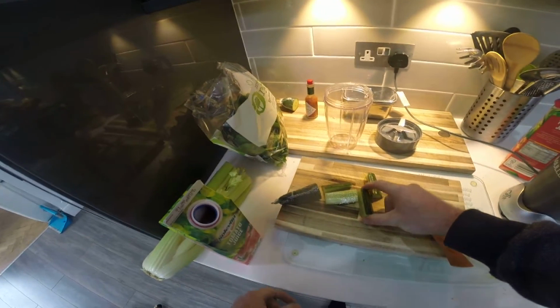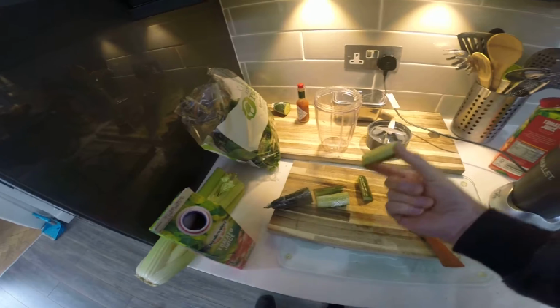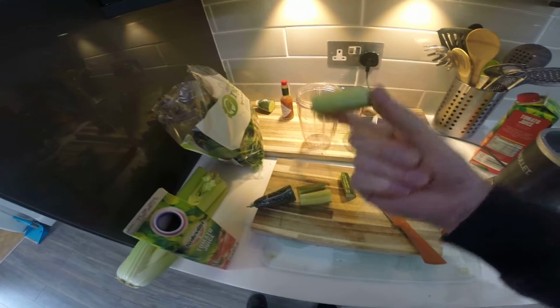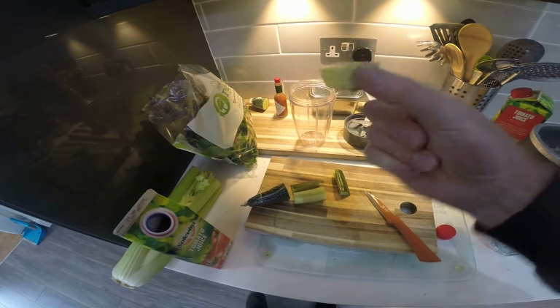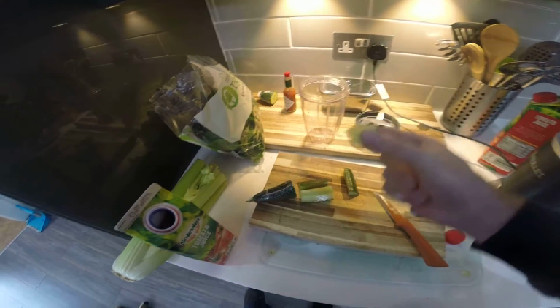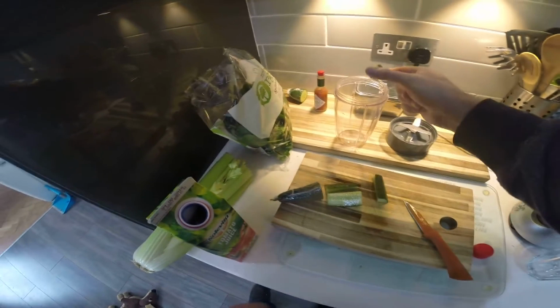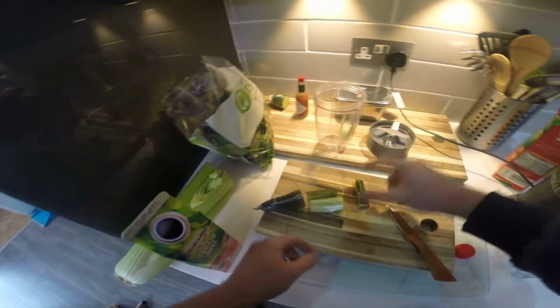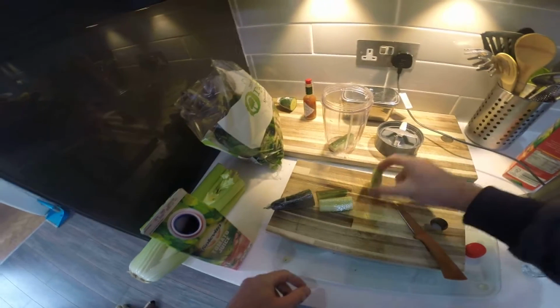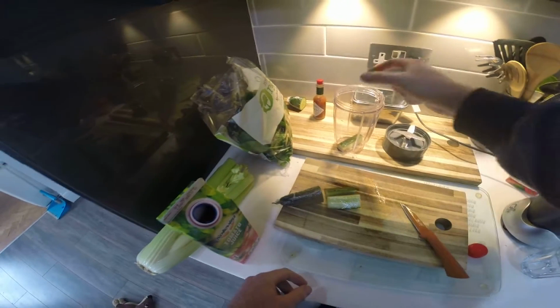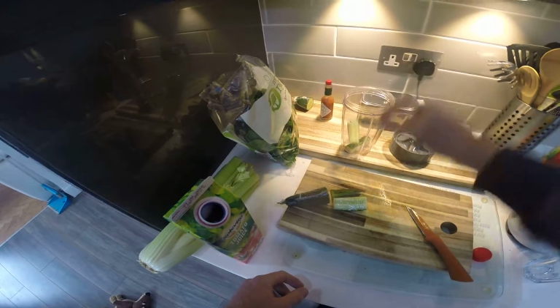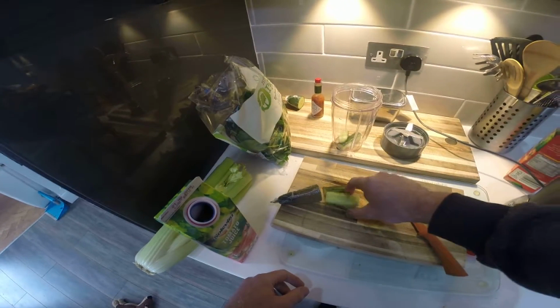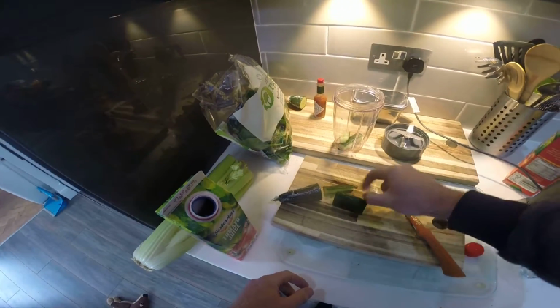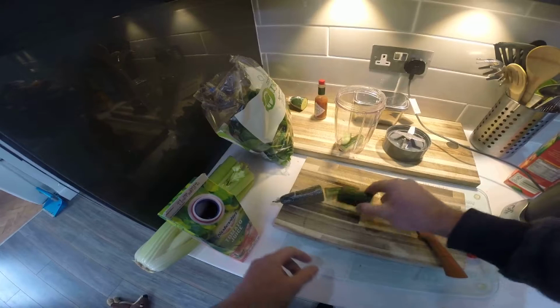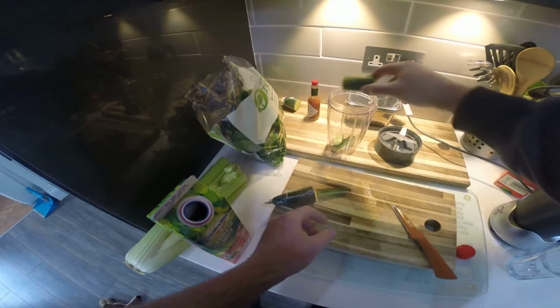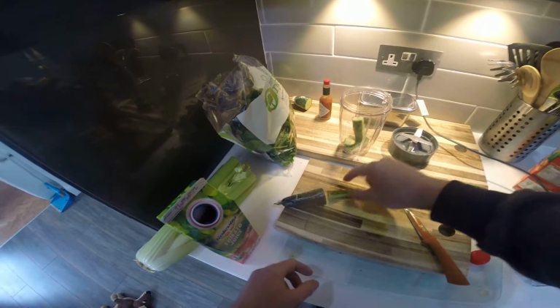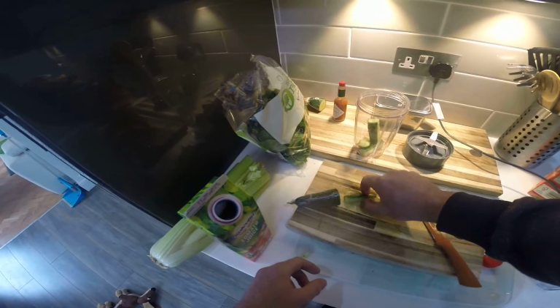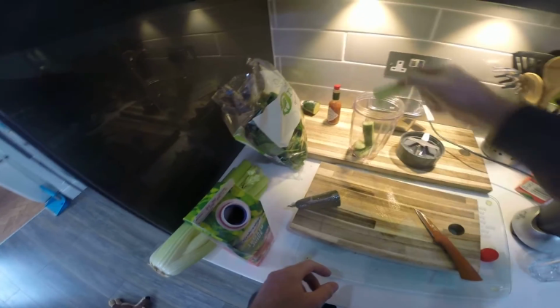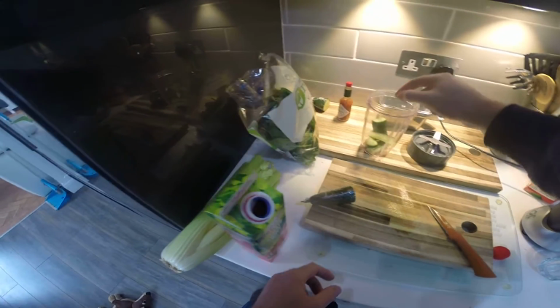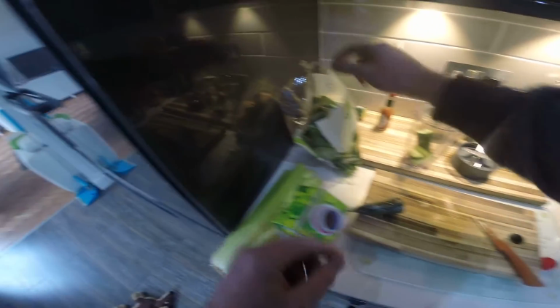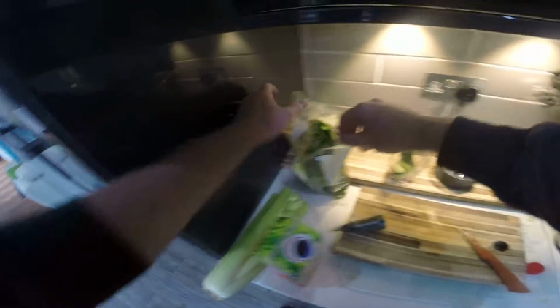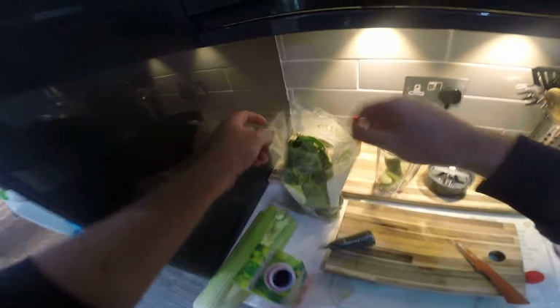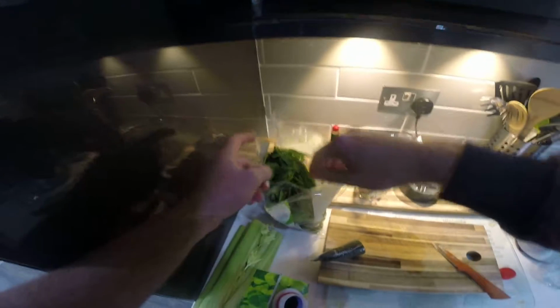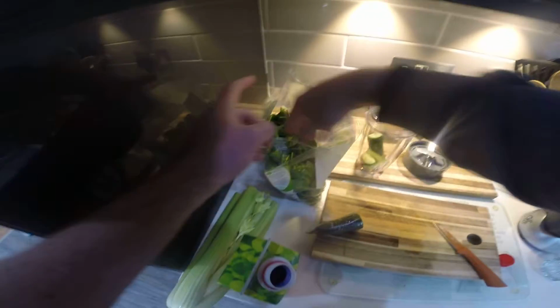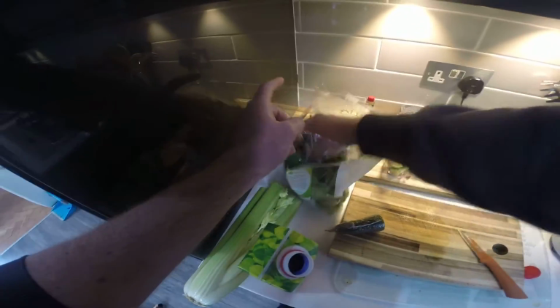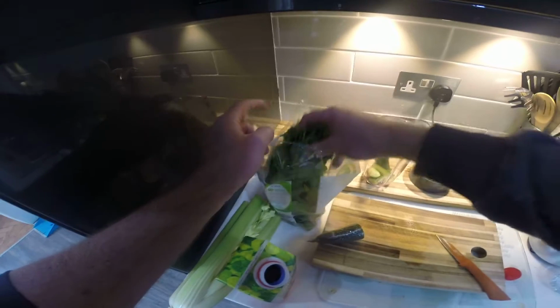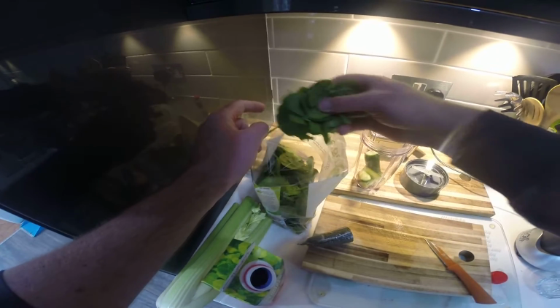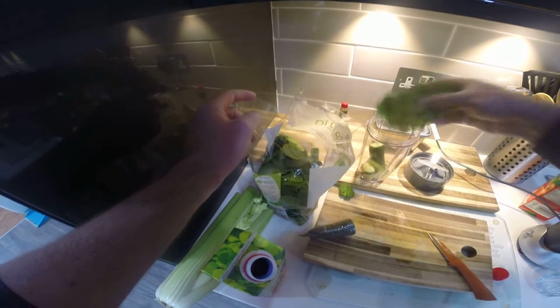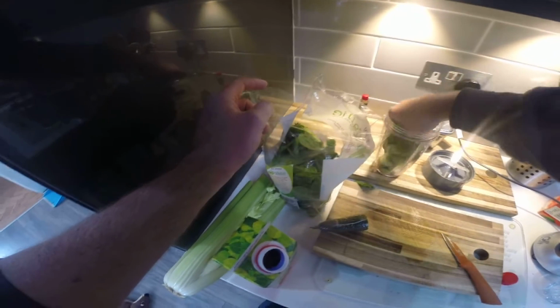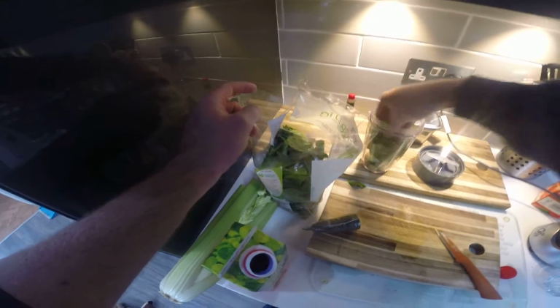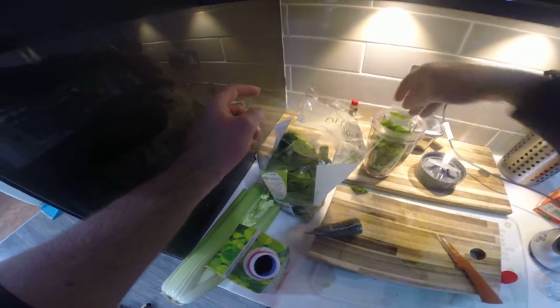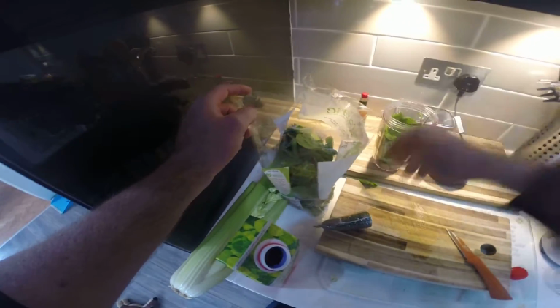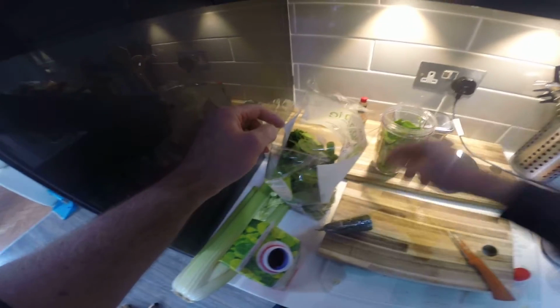Pop it in like that, already pre-sliced. Then we go for a bit of spinach — very good in iron and things like that. We just poke it in.